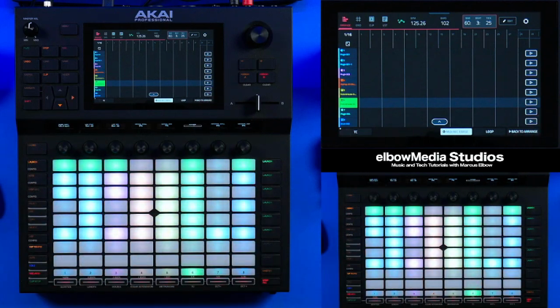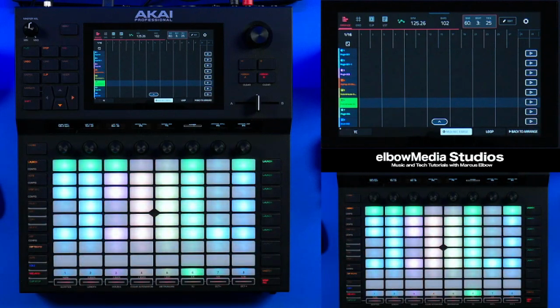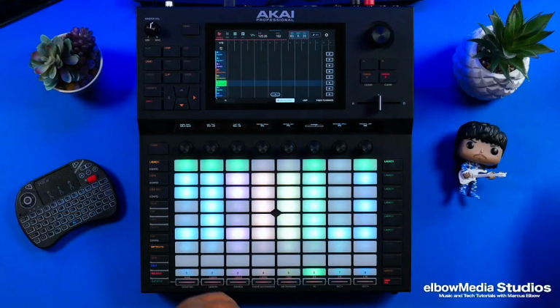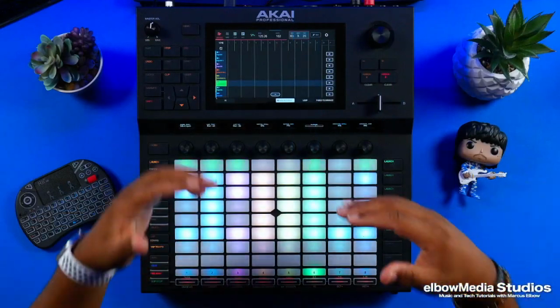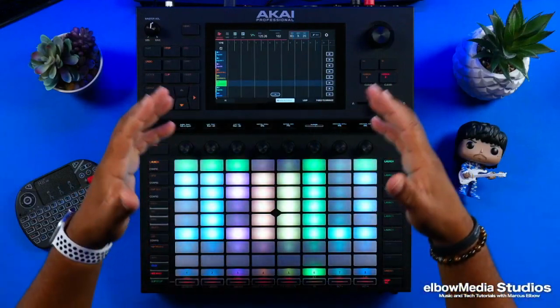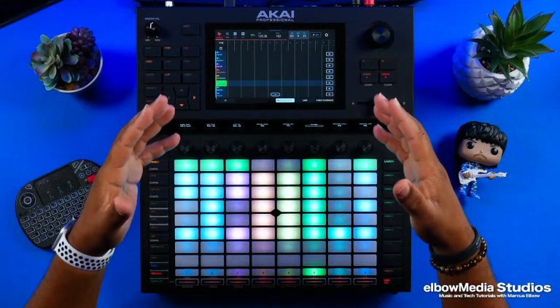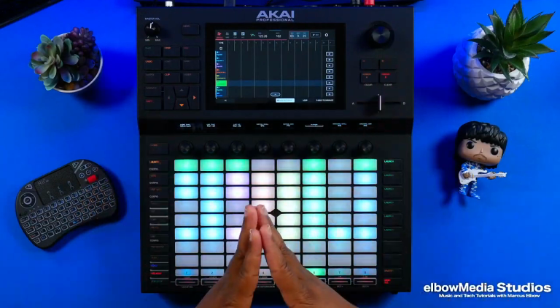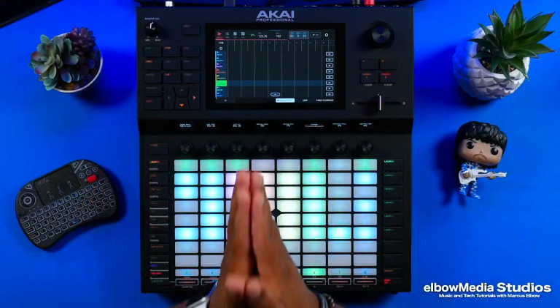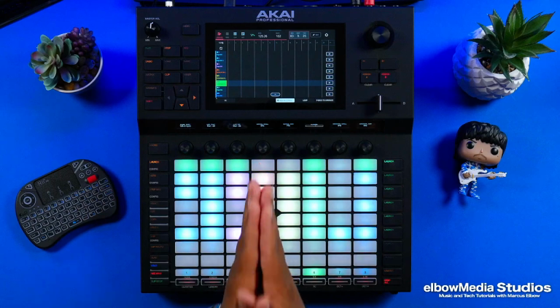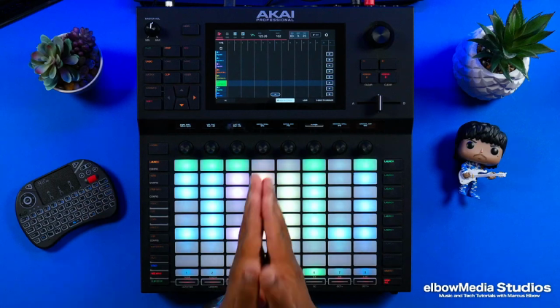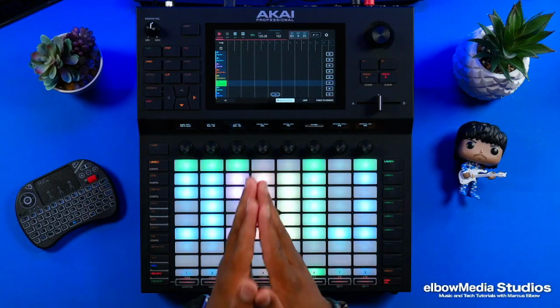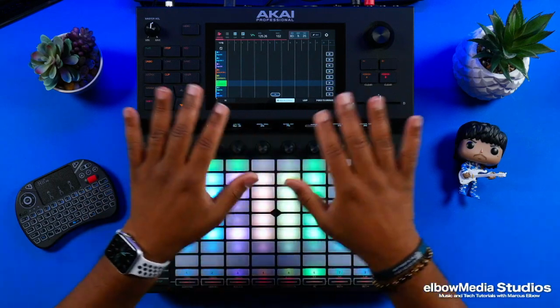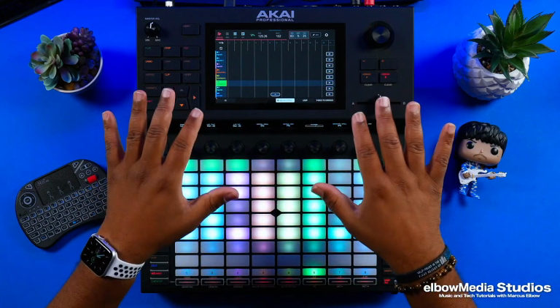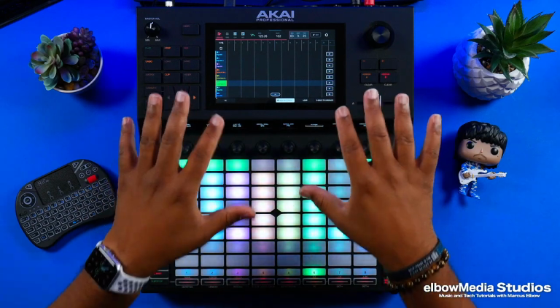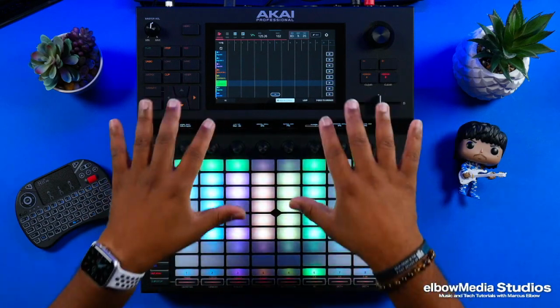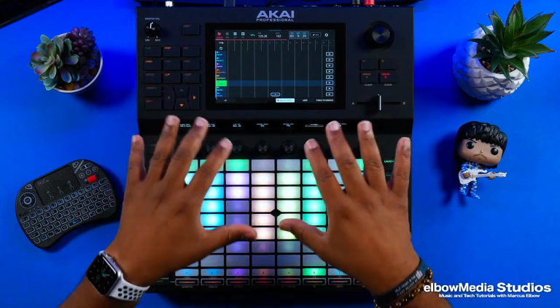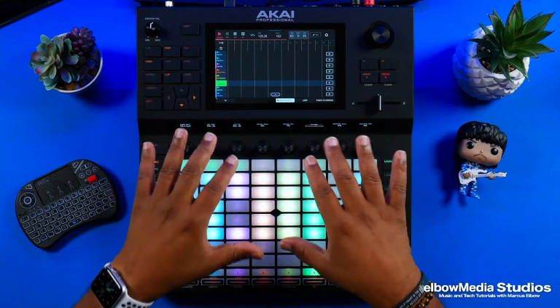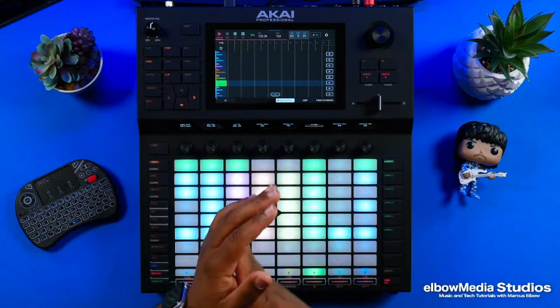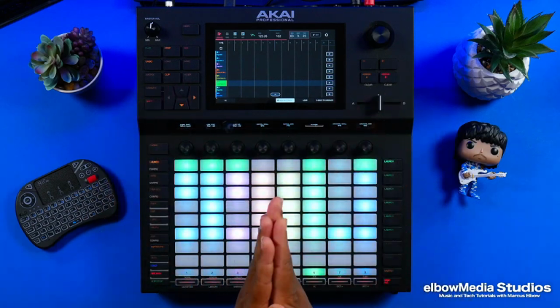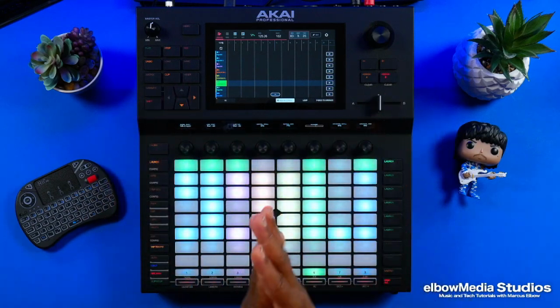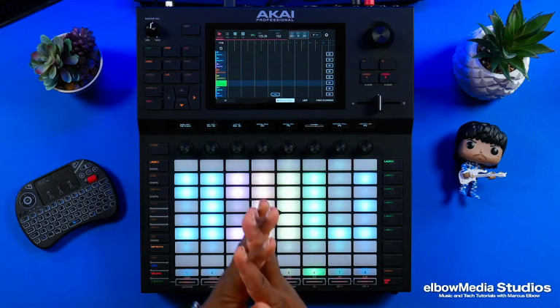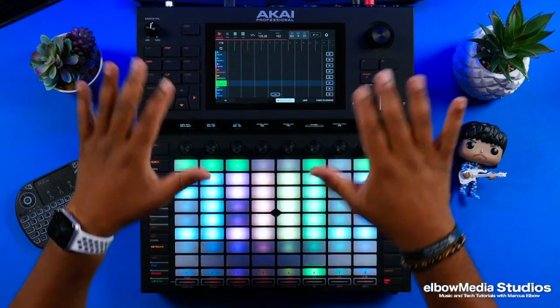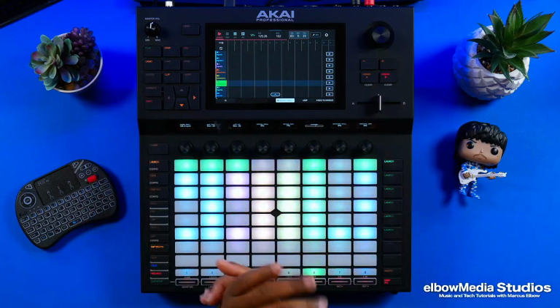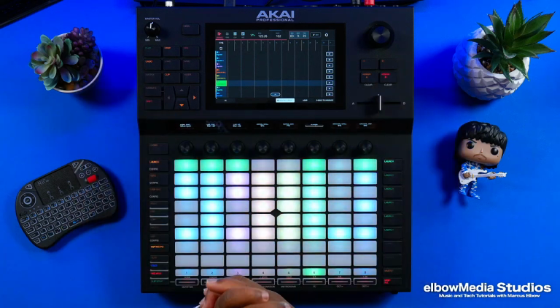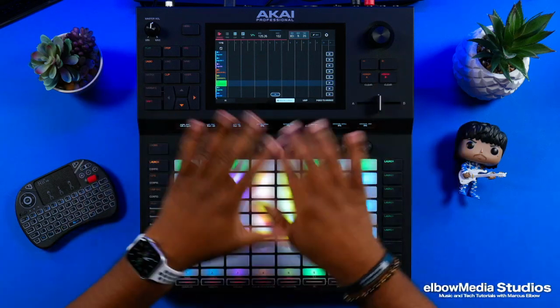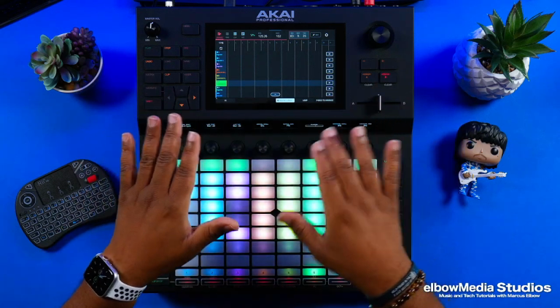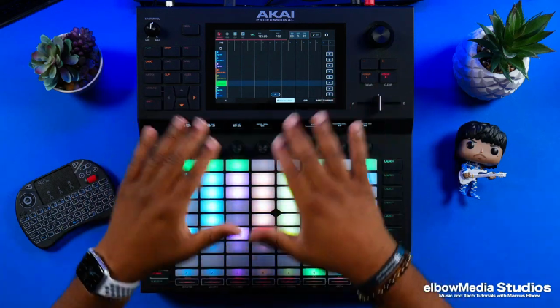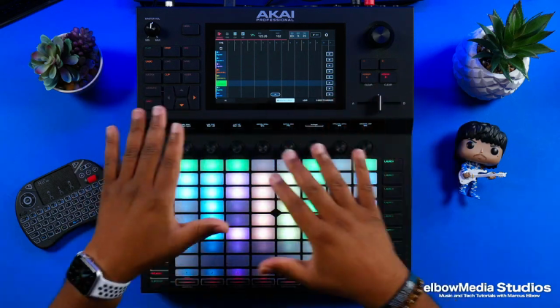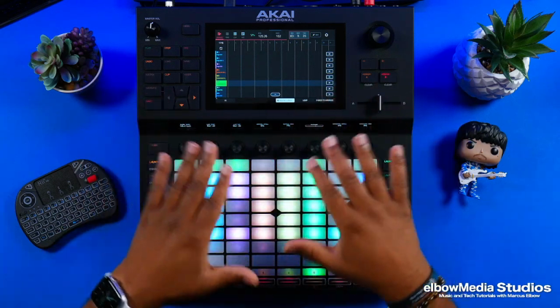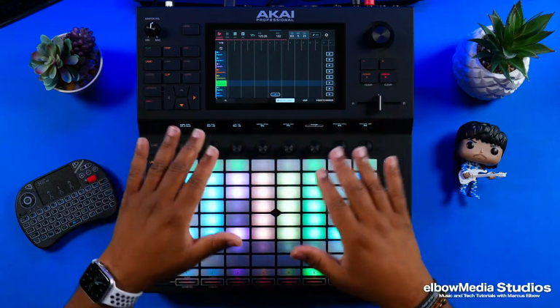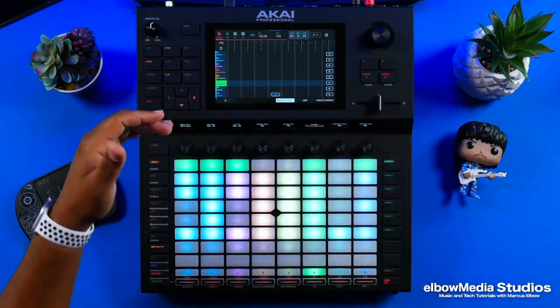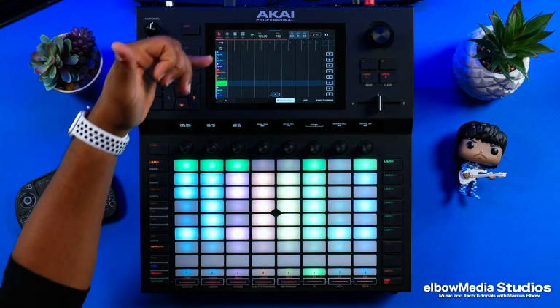This is what everybody was so amped up about whenever they brought this to the forefront — you can now arrange your tracks. Everybody is talking about getting this same feature in the MPC; I don't think it's going to happen, but that's what people are talking about. But let's get to it and take a look at what's going on.